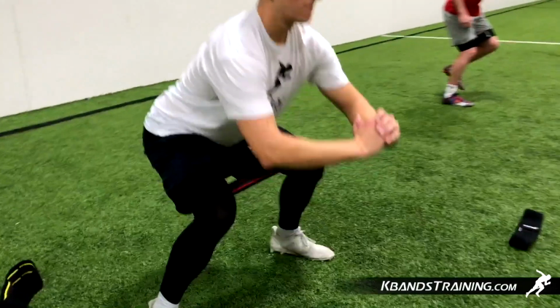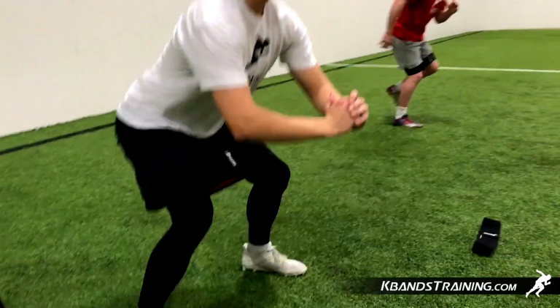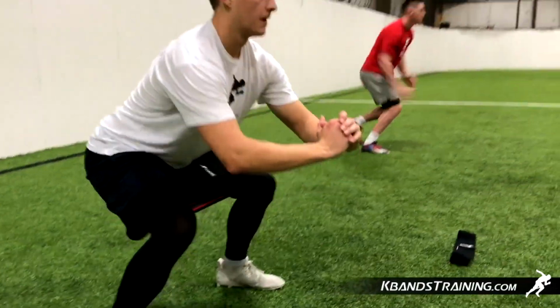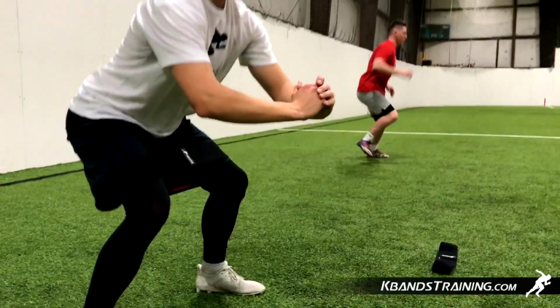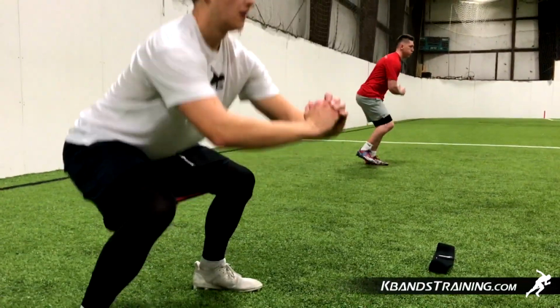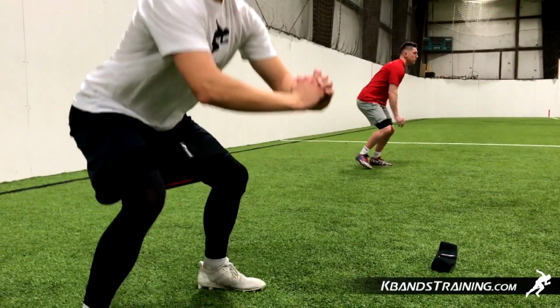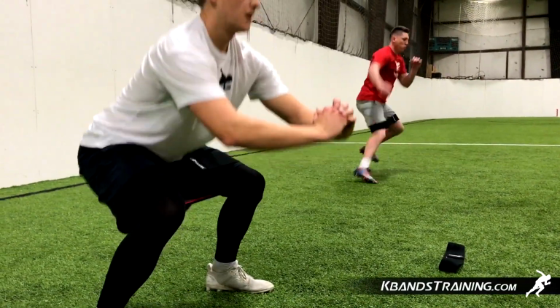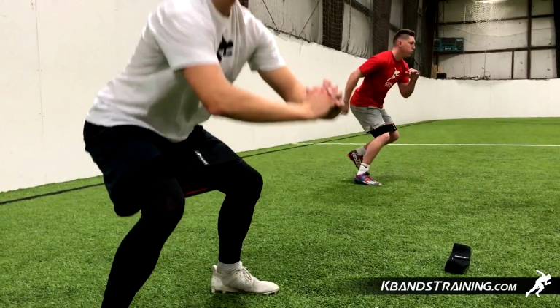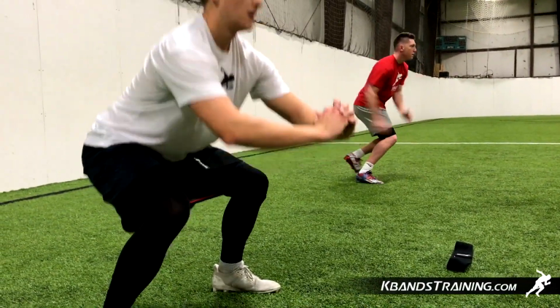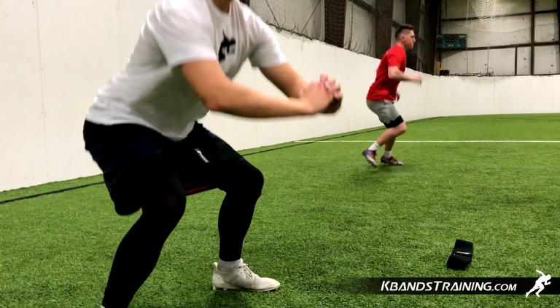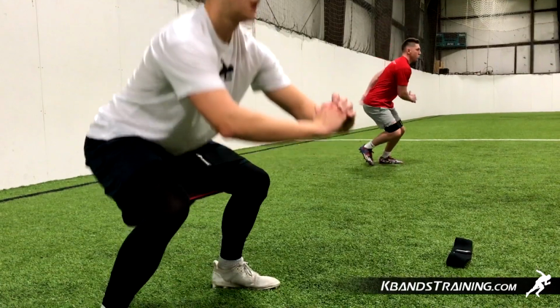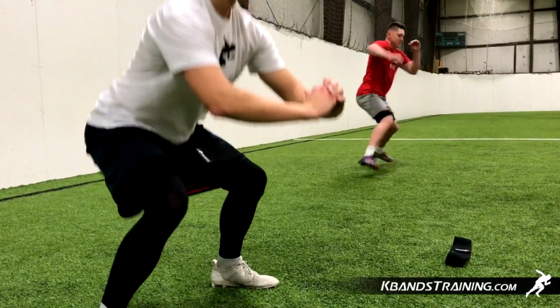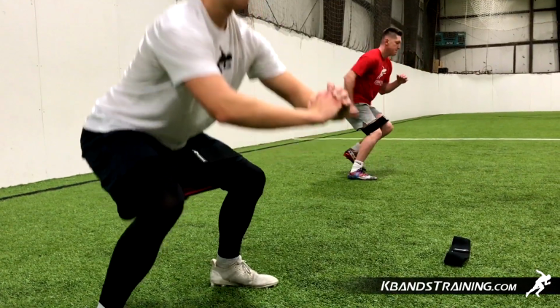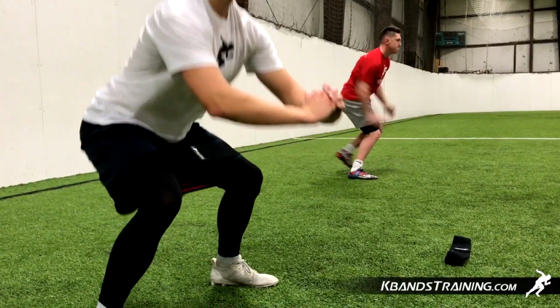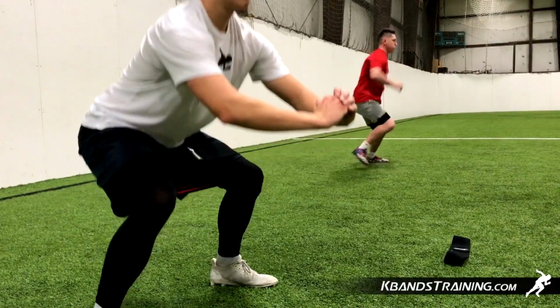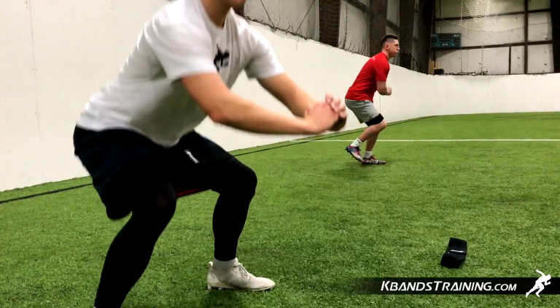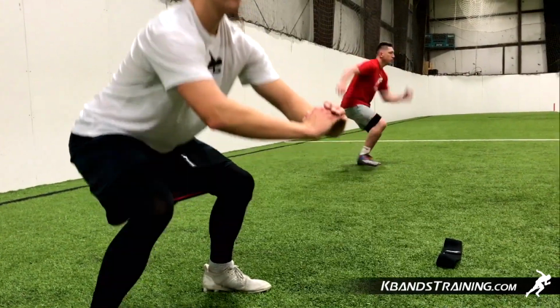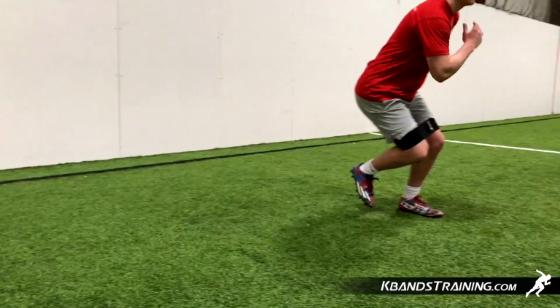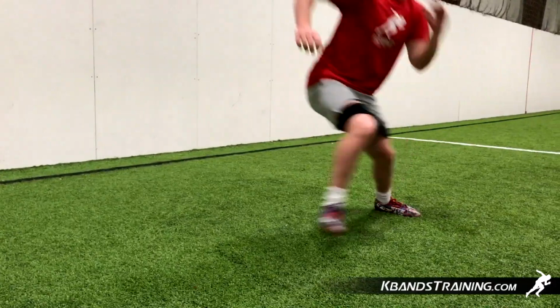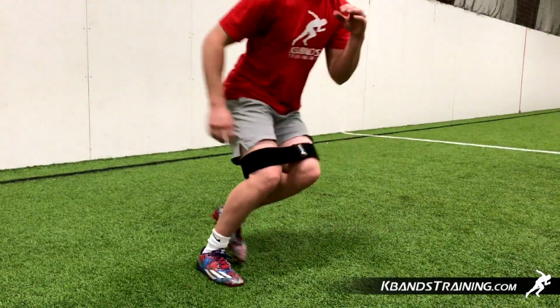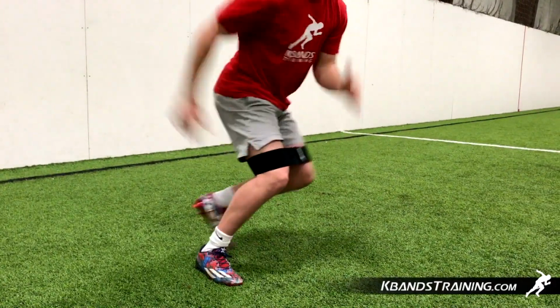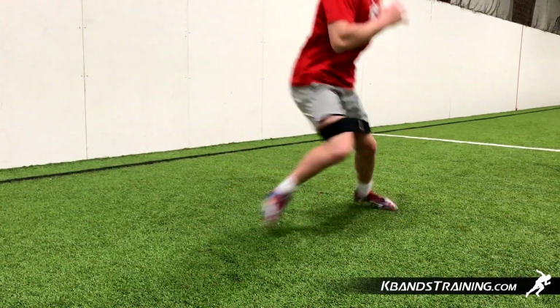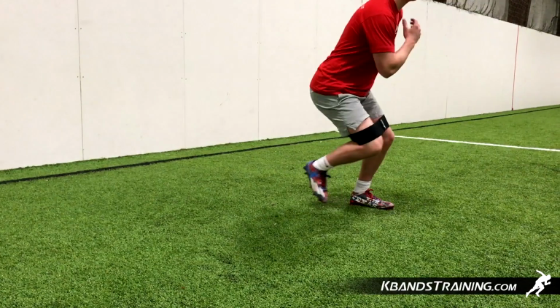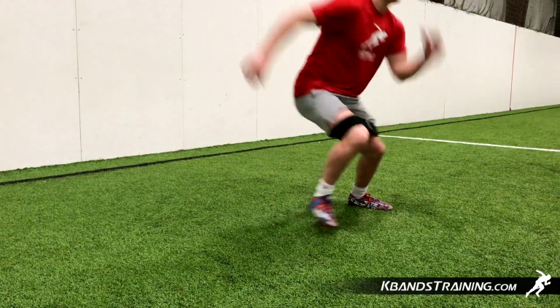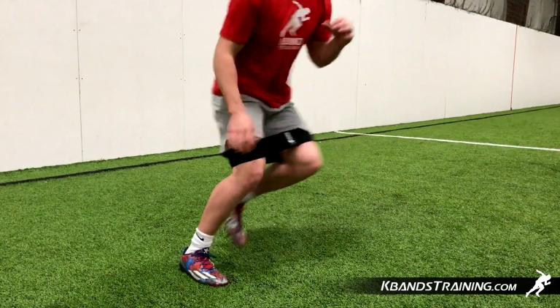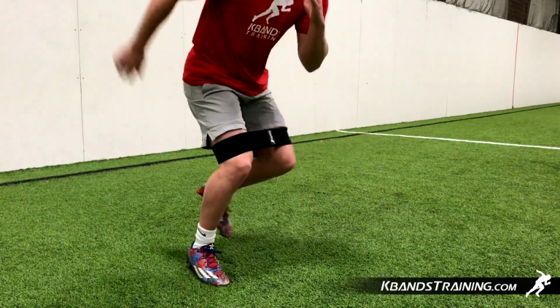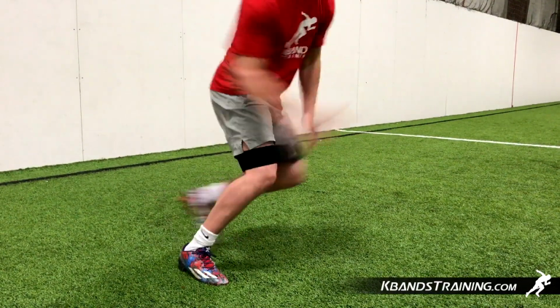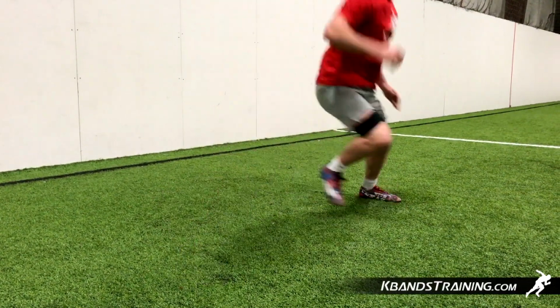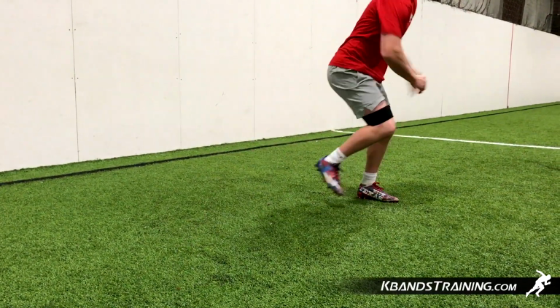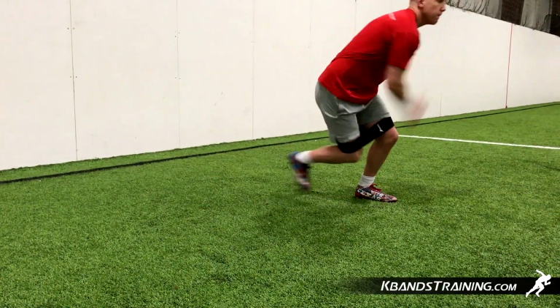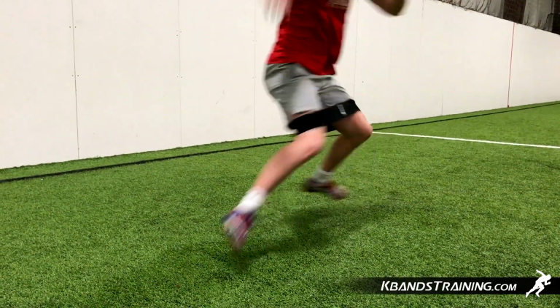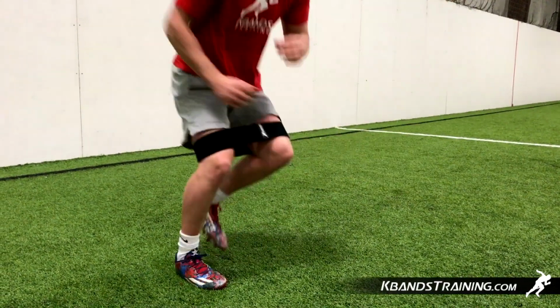Grab your K-Bands infinity loops and we're going to be separating them into two piles. We've got our lighter ones, which will be for our slide set, and then our squats will be with the heavier ones. Remember, with the infinity loops we get four levels, so we can do these drop set methods.